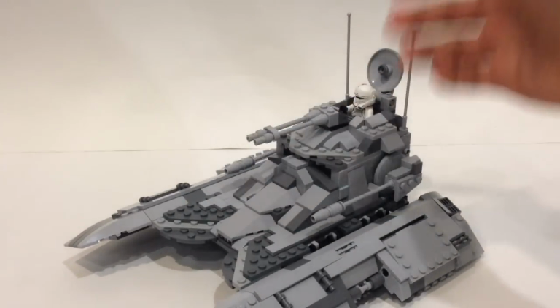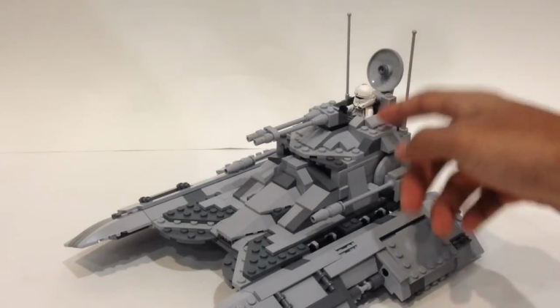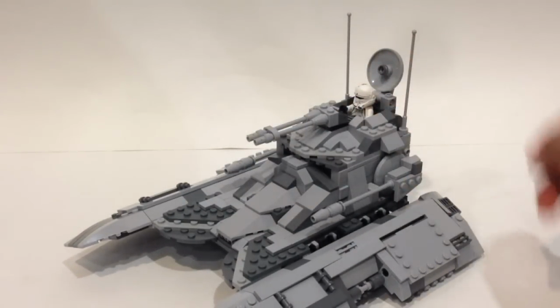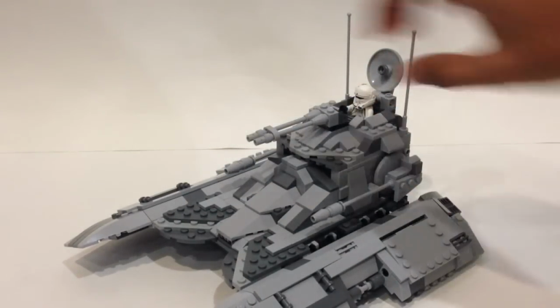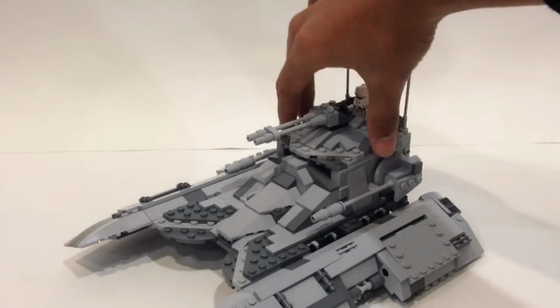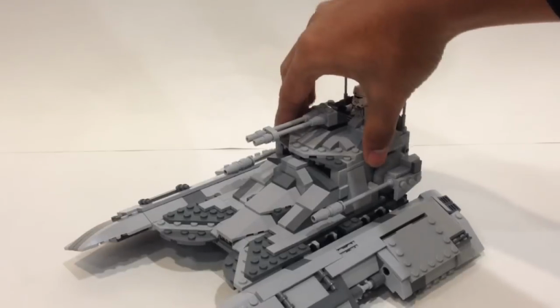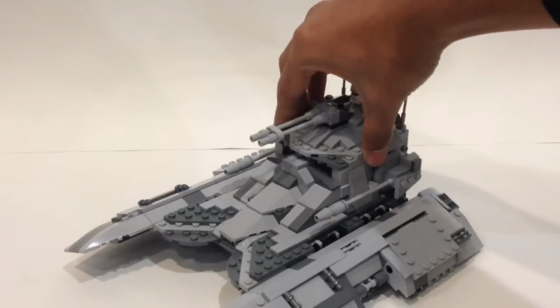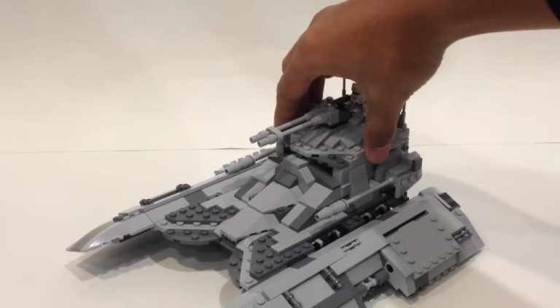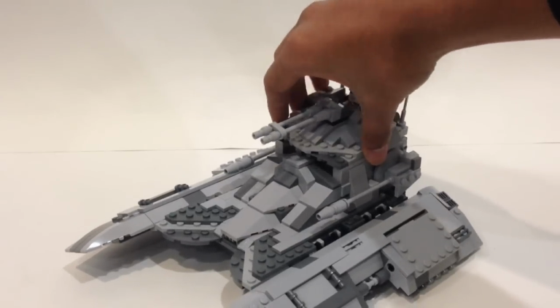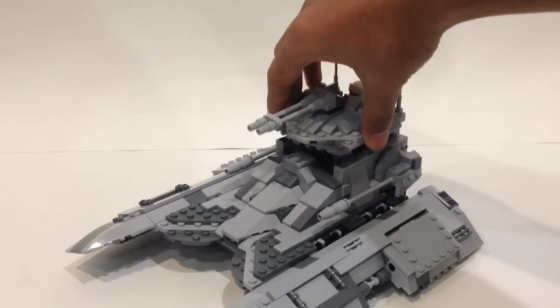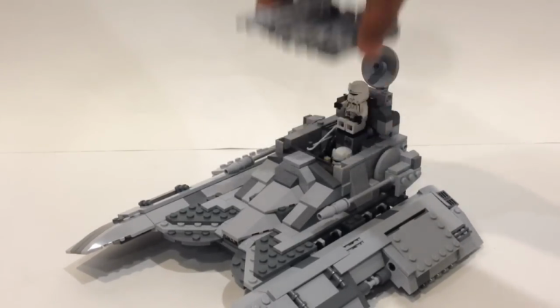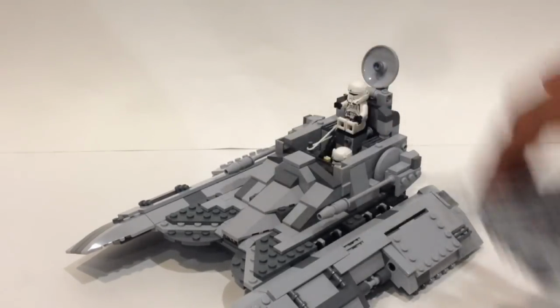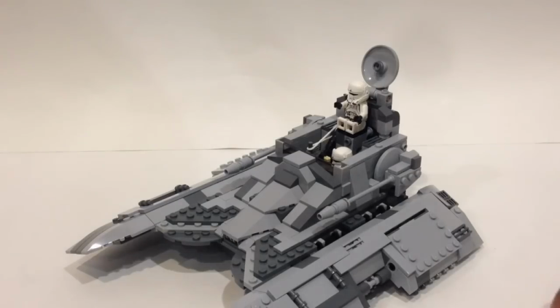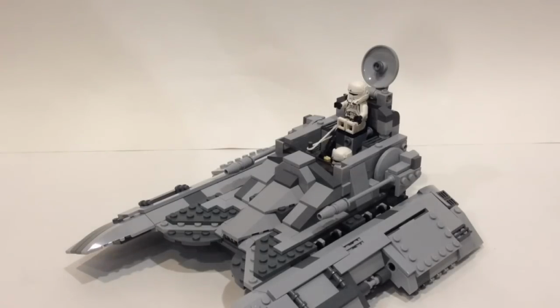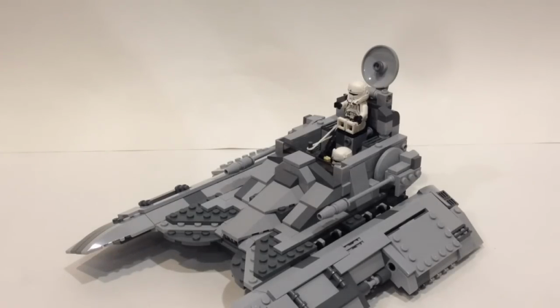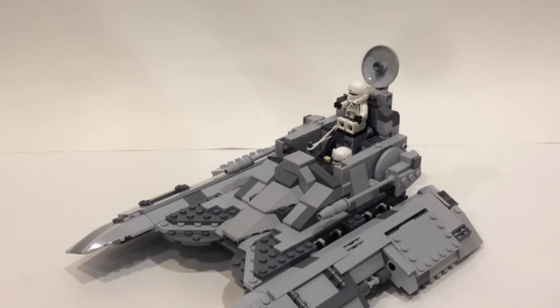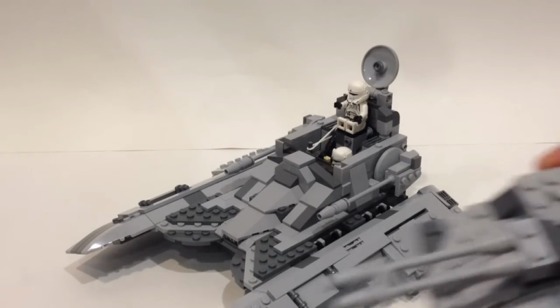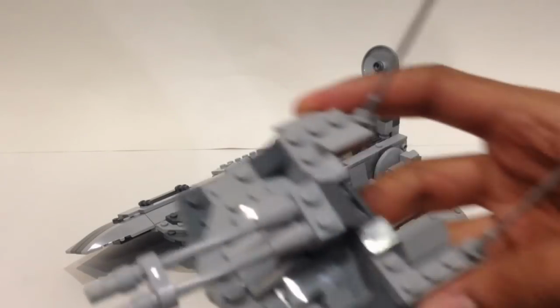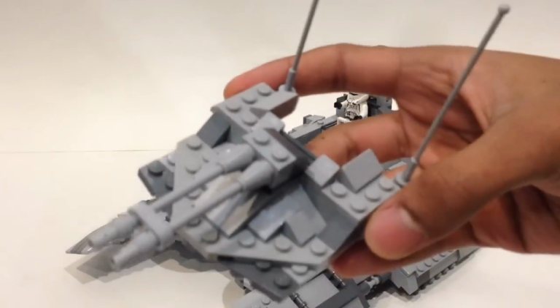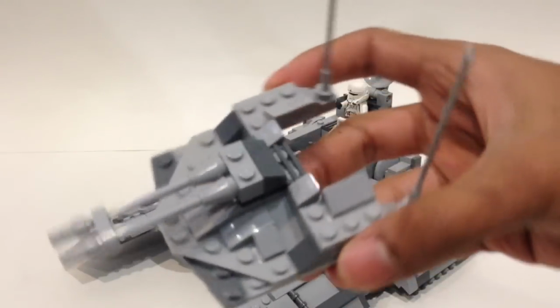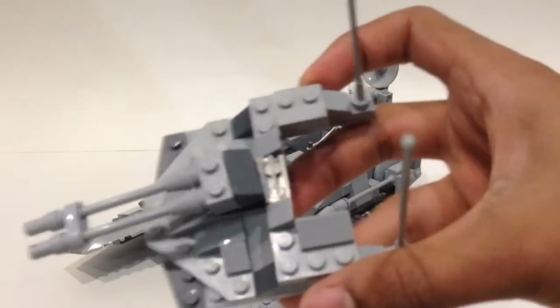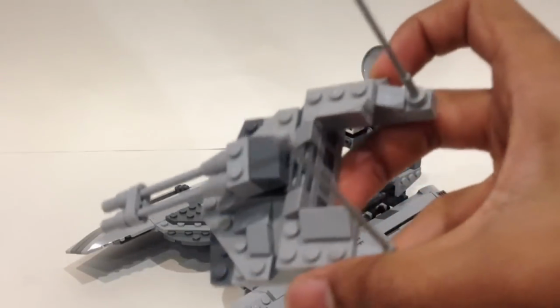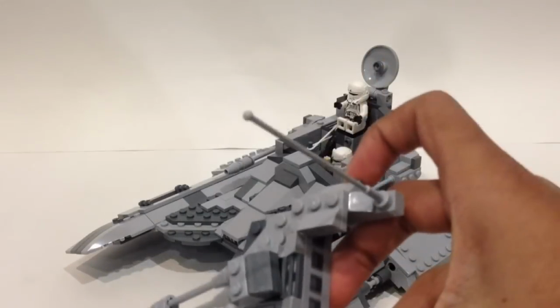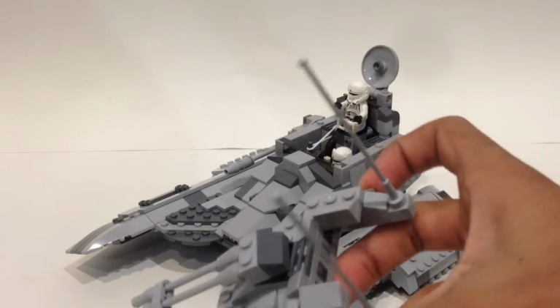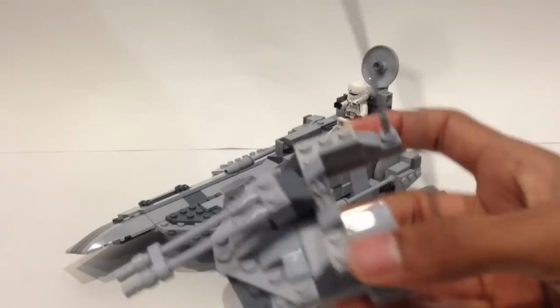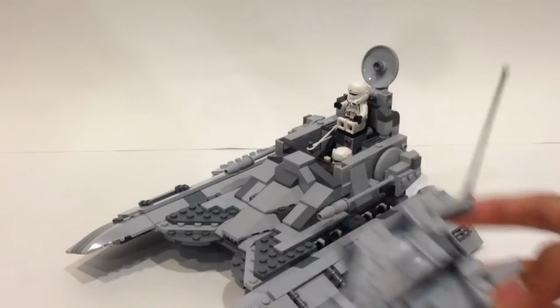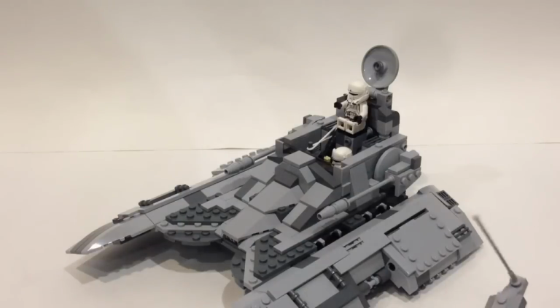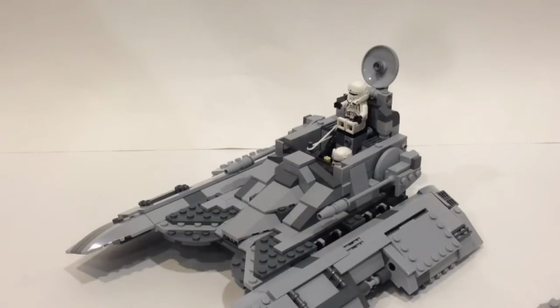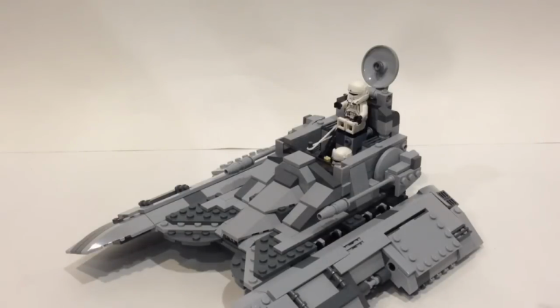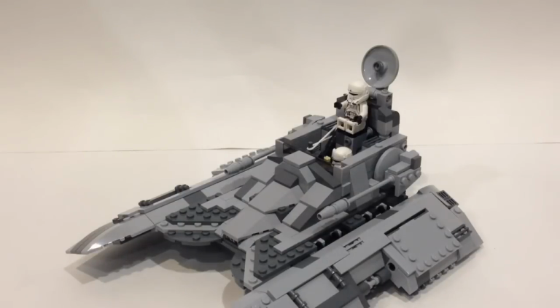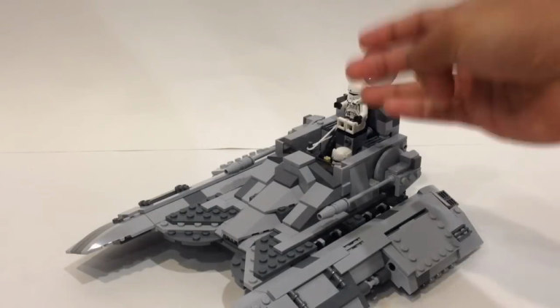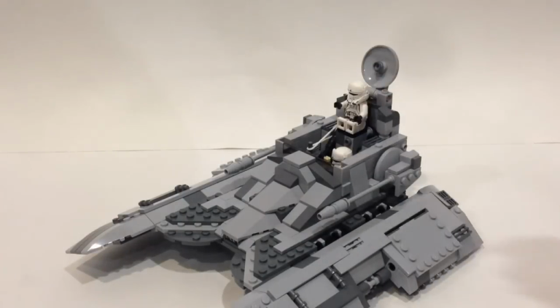Here's a look at the top — I'll go ahead and remove it, as the entire top section is removable to give a look at the interior. Here's a look at the top piece itself, with a couple of antennas. Now let's take a look at the interior.